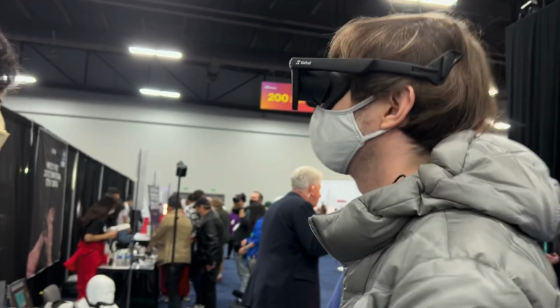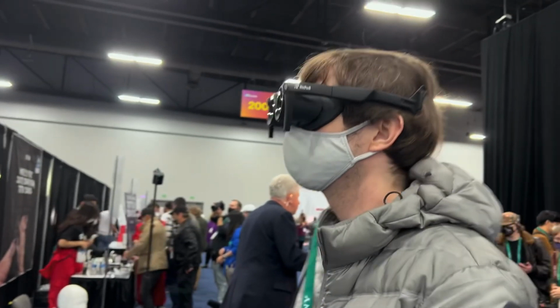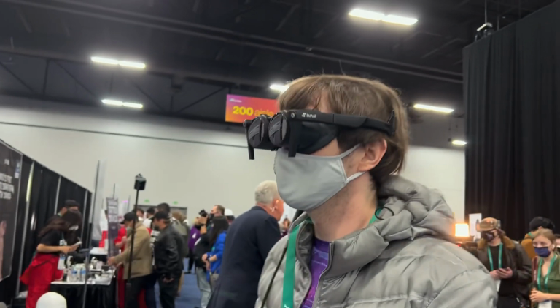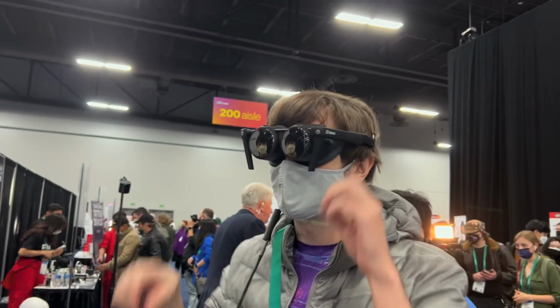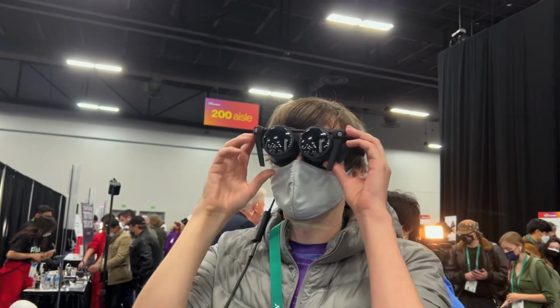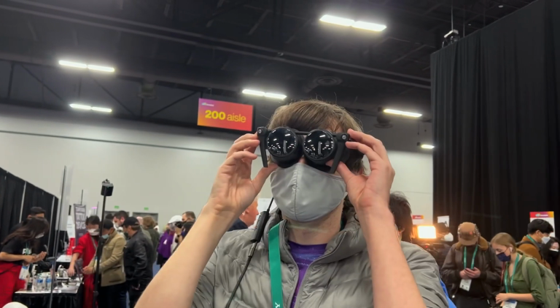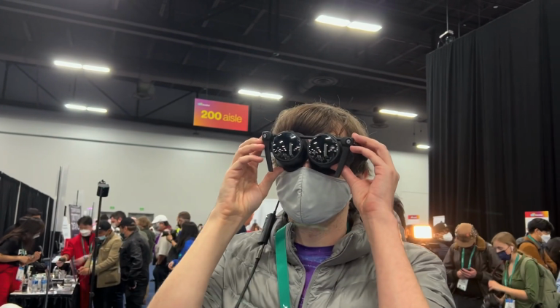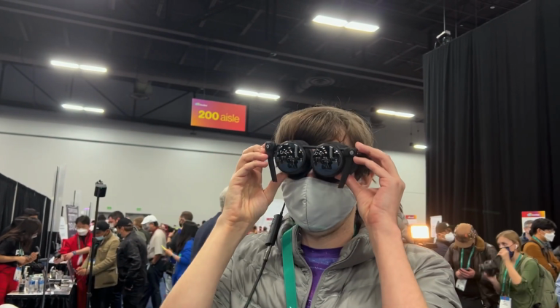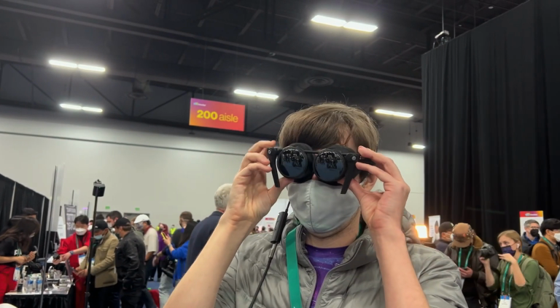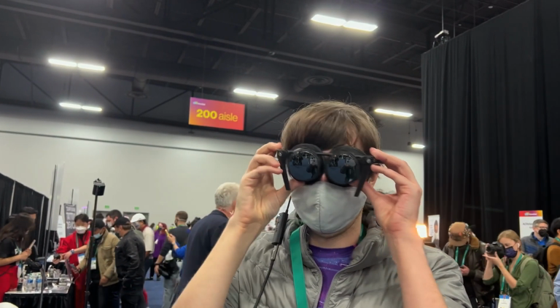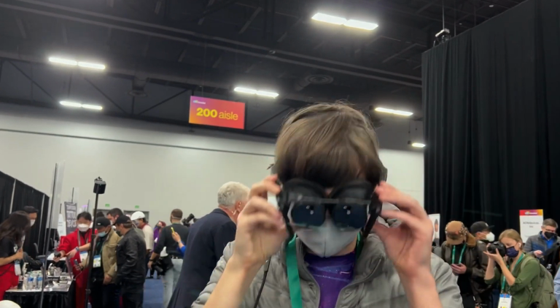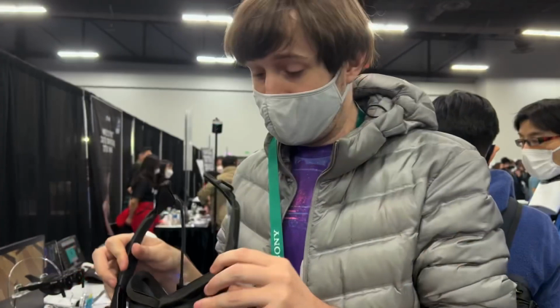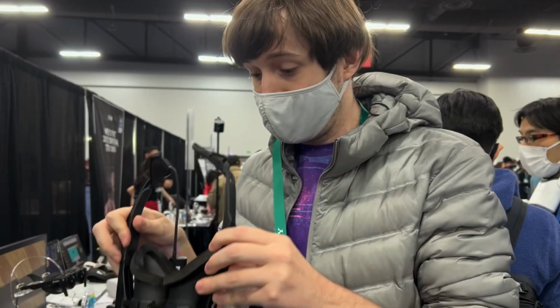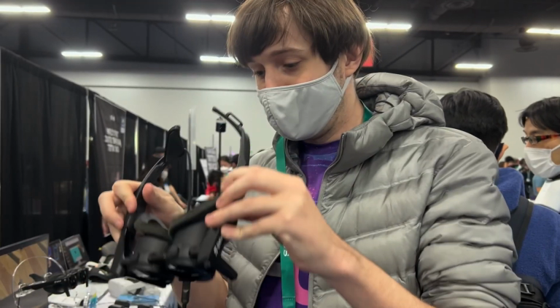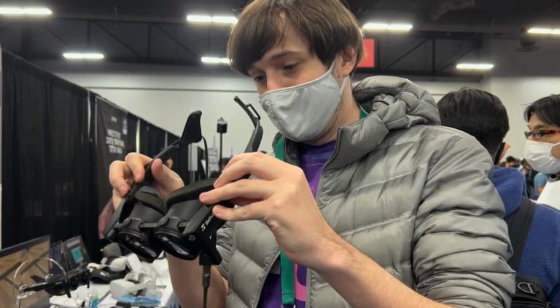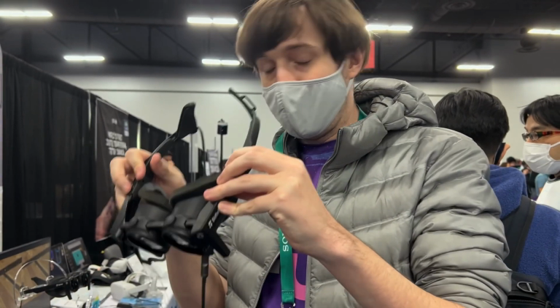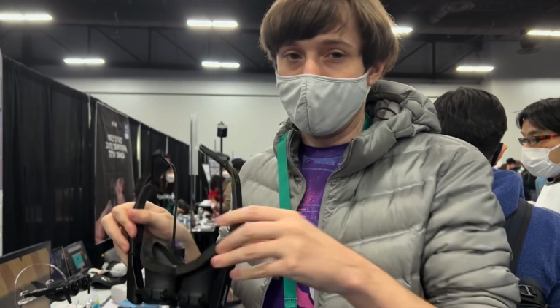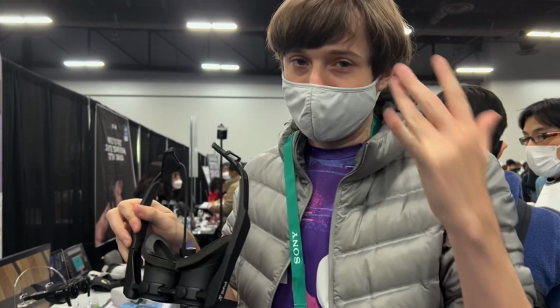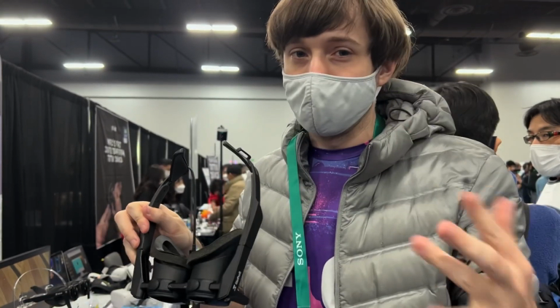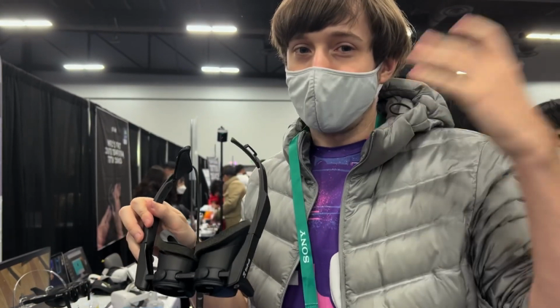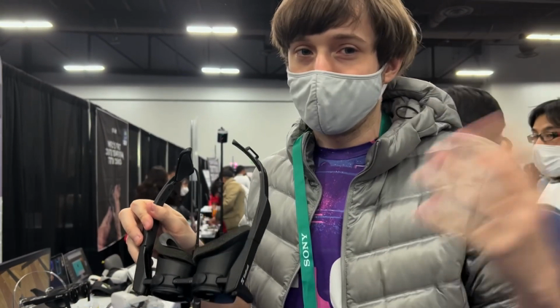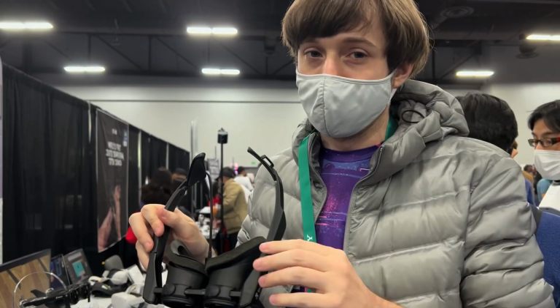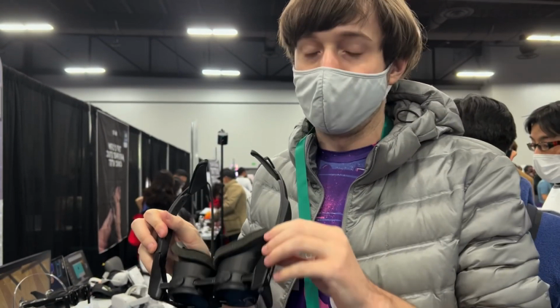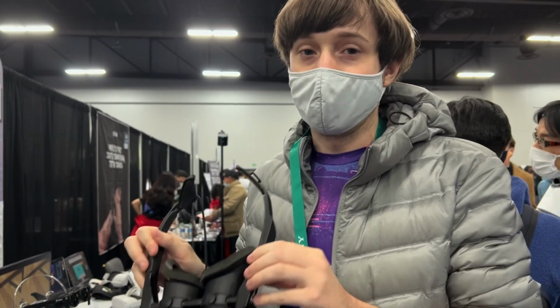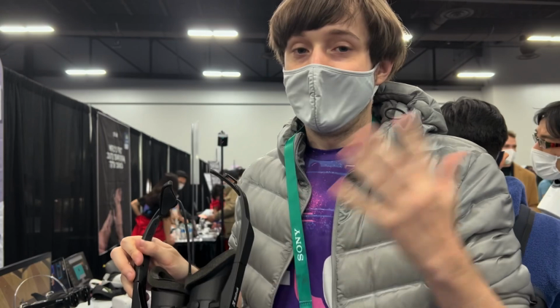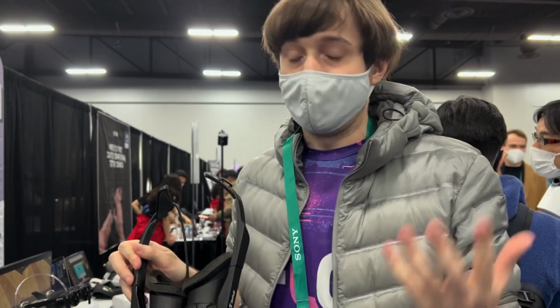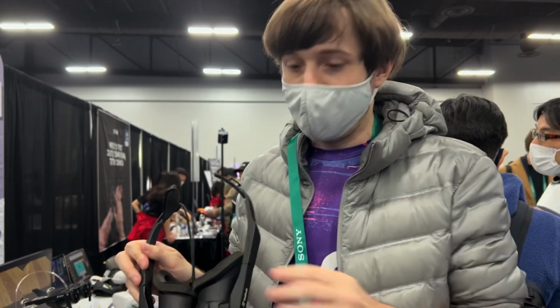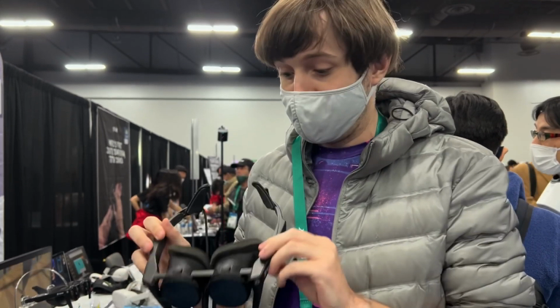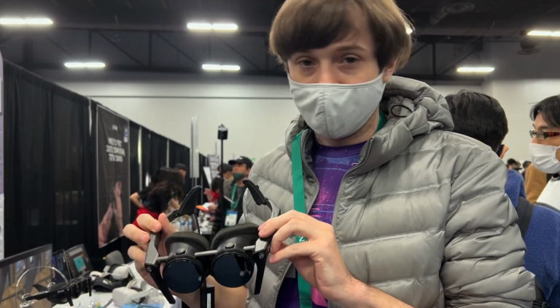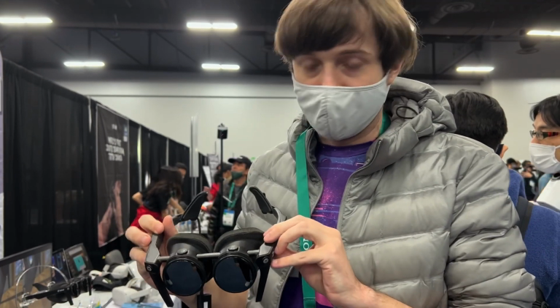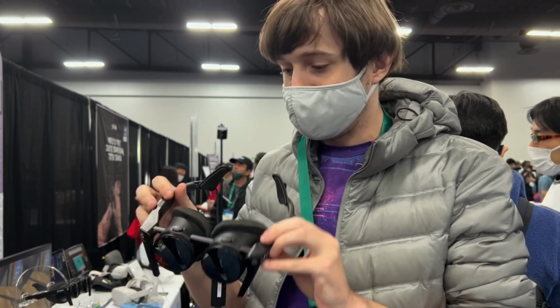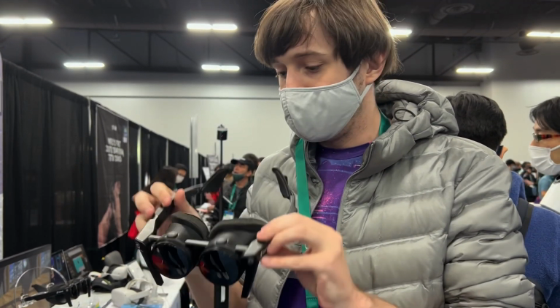I cannot really move myself within the demo, but from the visuals it looks pretty good and bright. I'm not able to move to a brighter location, but for what I'm seeing it definitely is a good headset. The weight's very good.